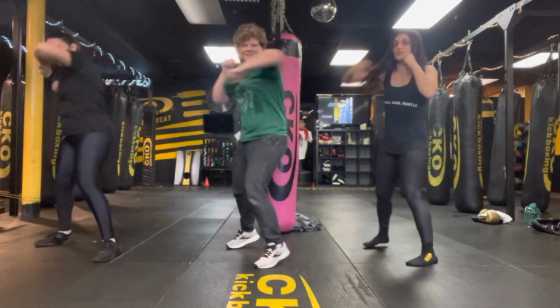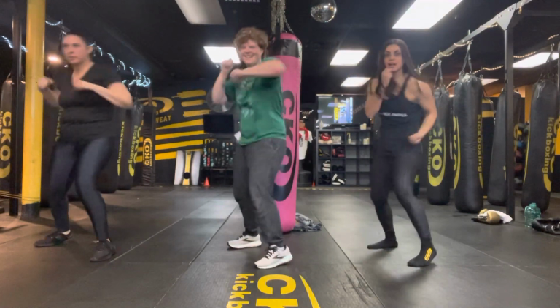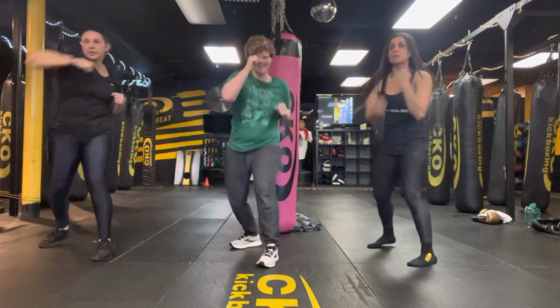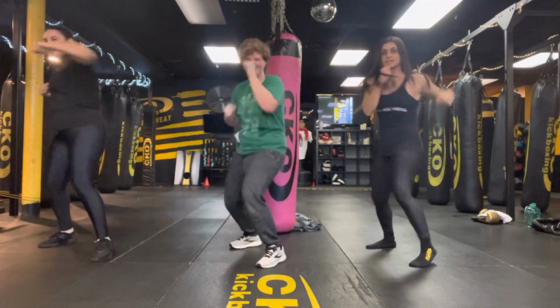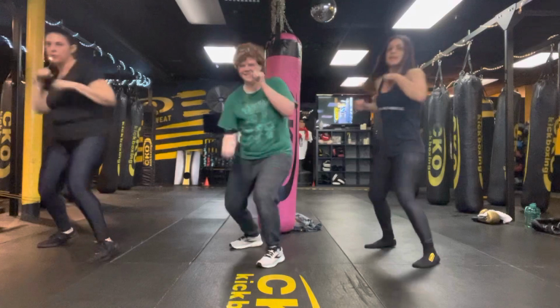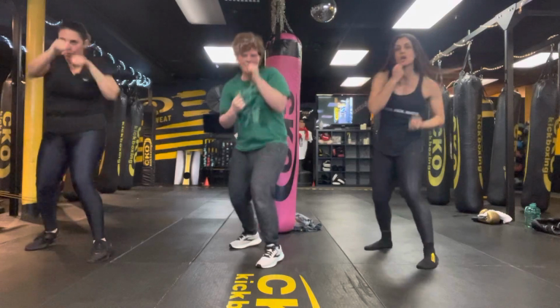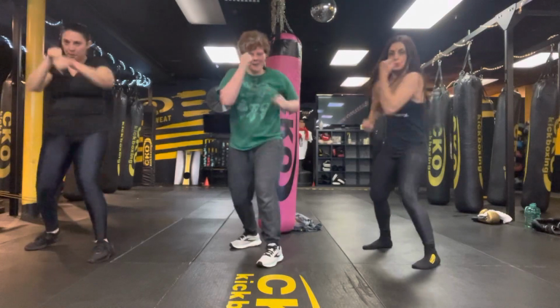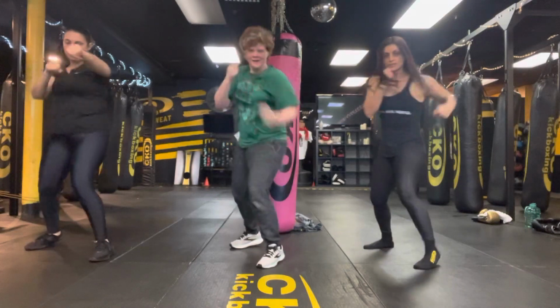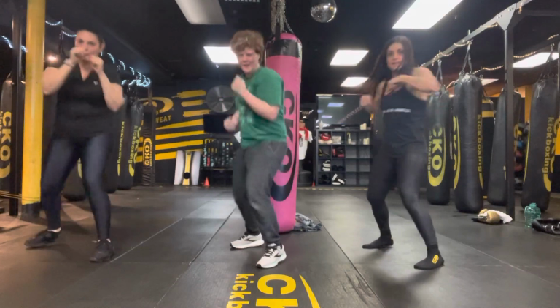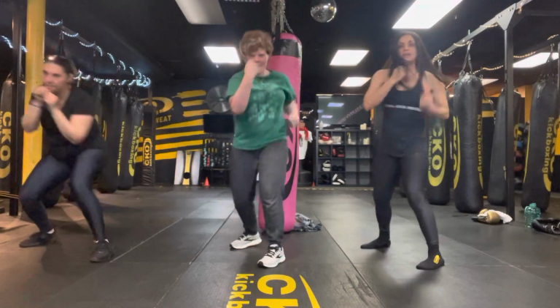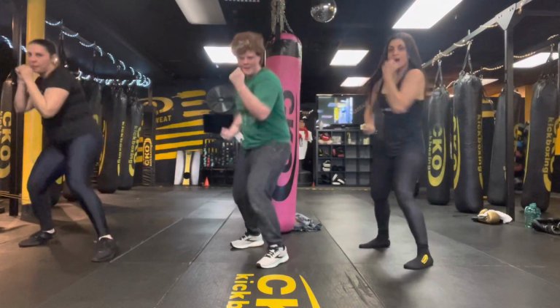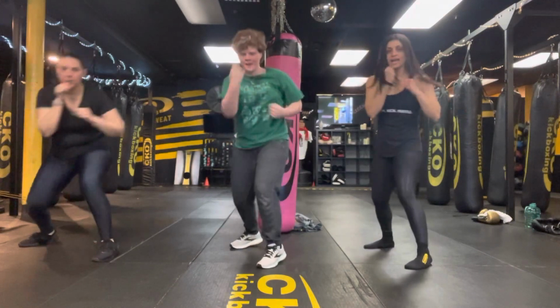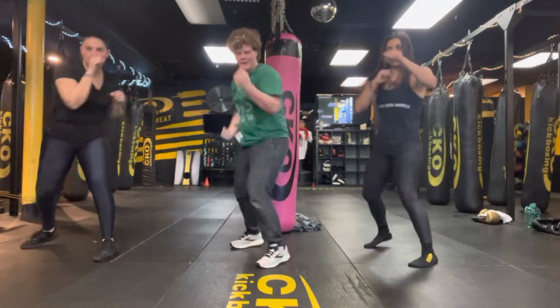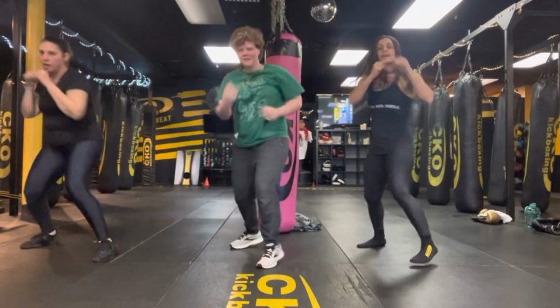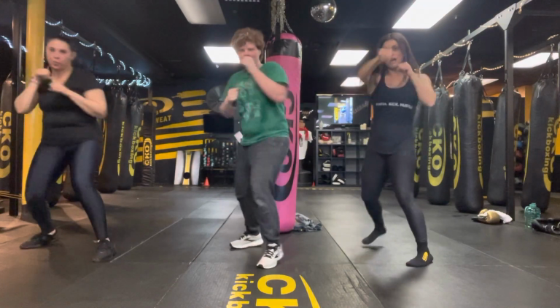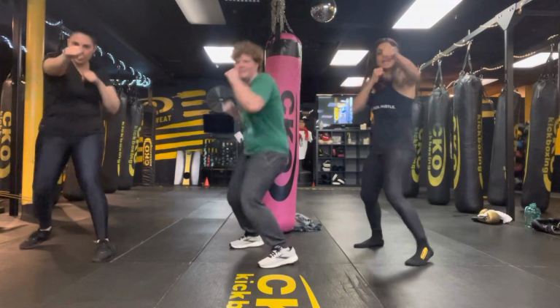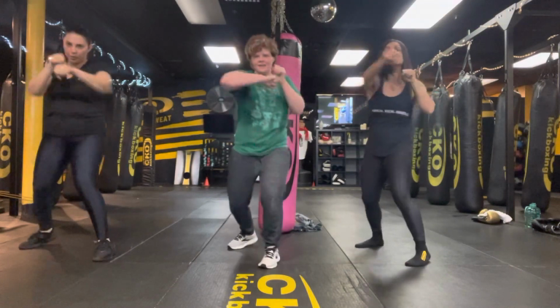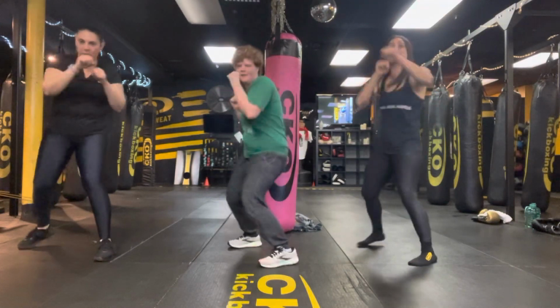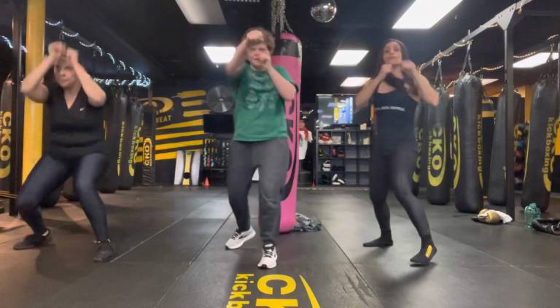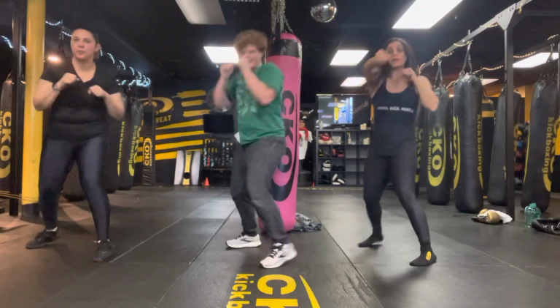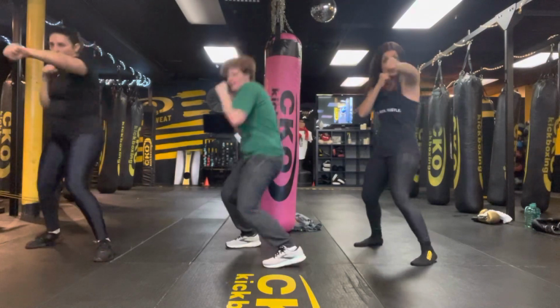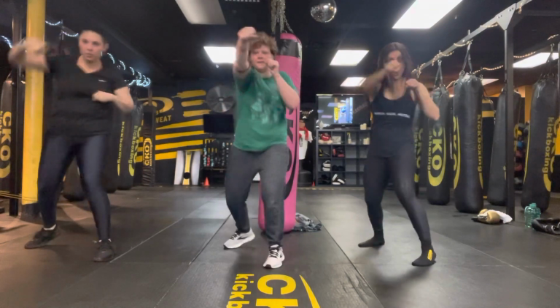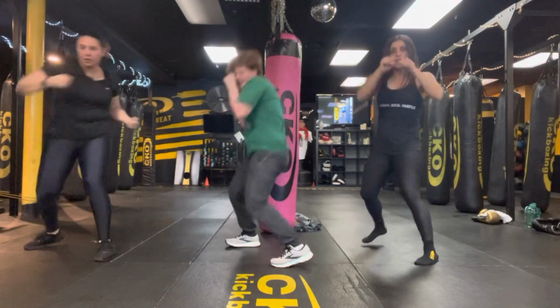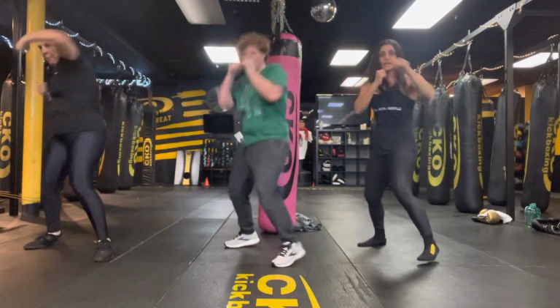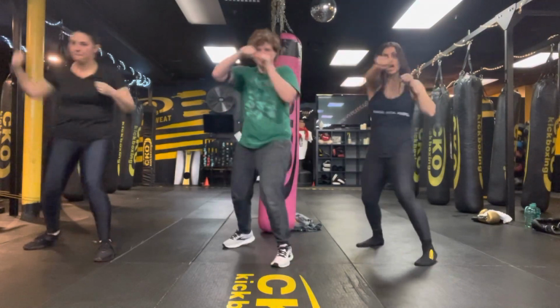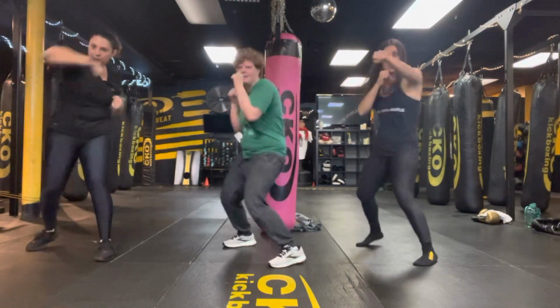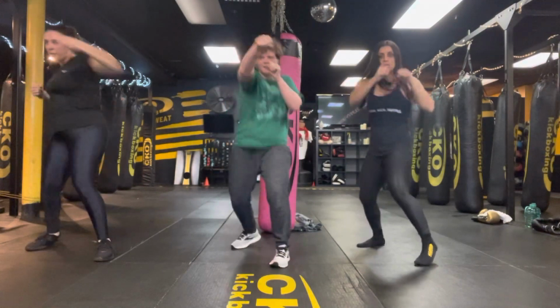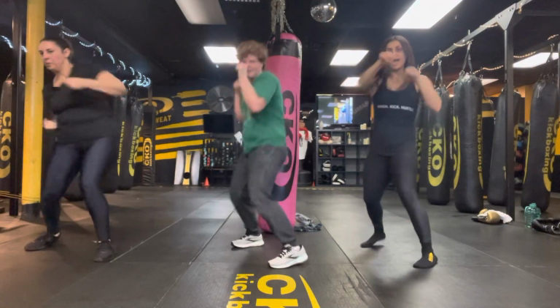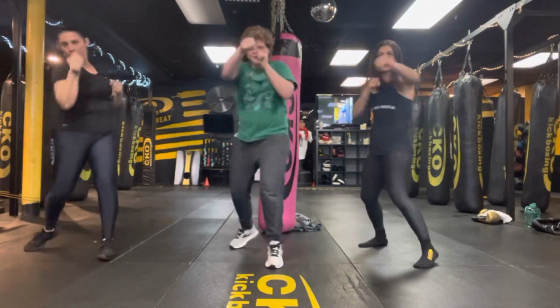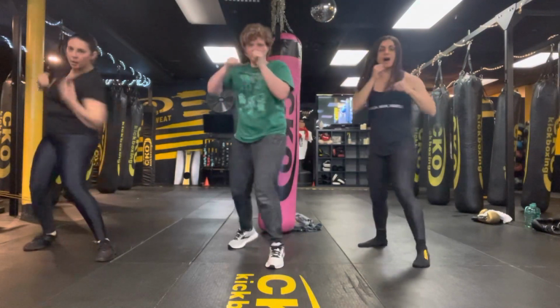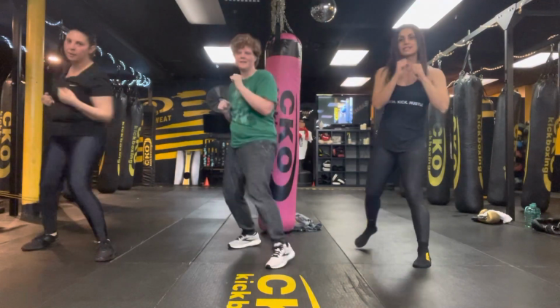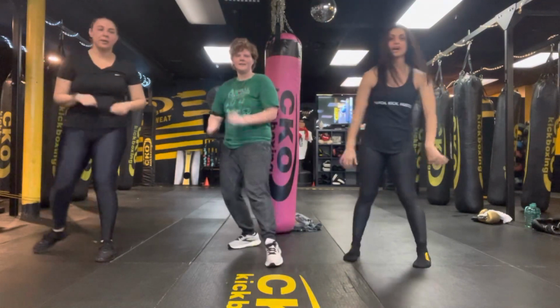Keep it going. We're here for ten, nine, eight, seven, six, five, four, three, two, and time. Awesome work, guys.